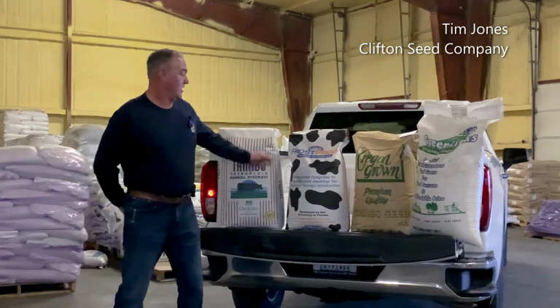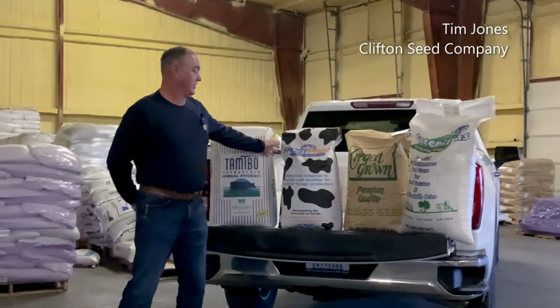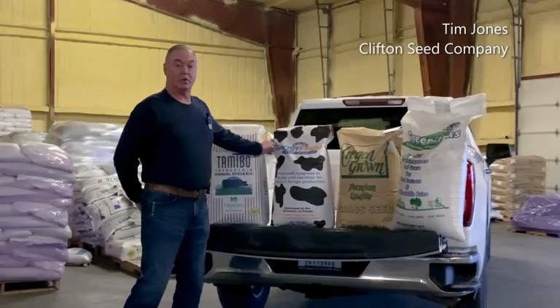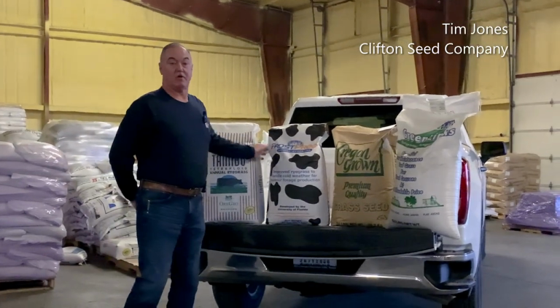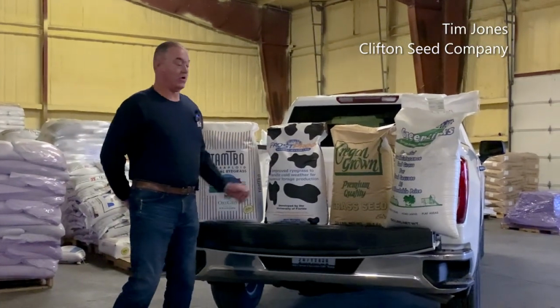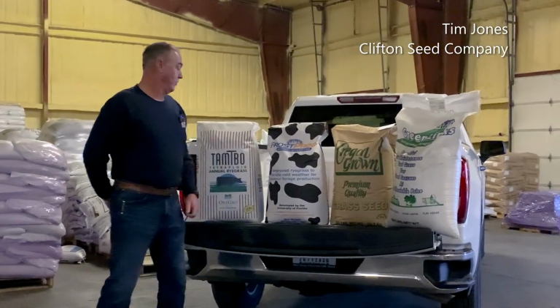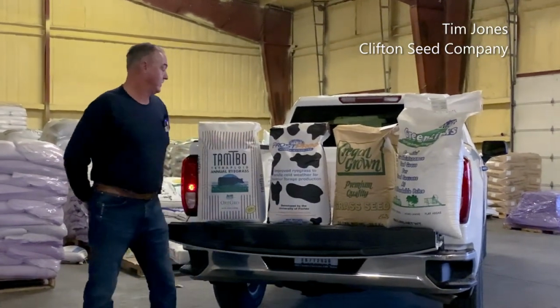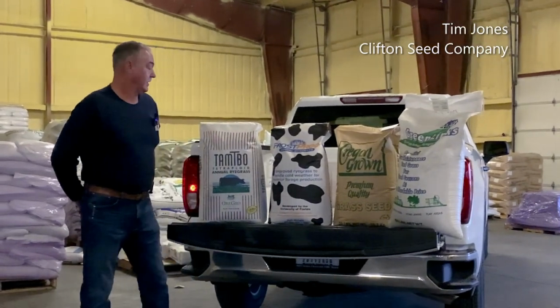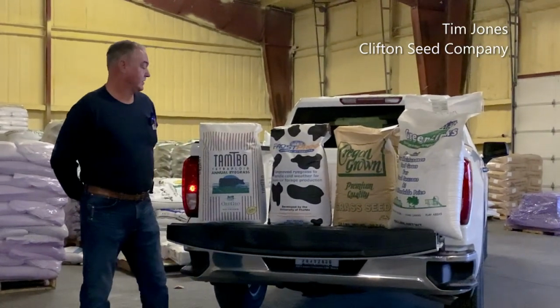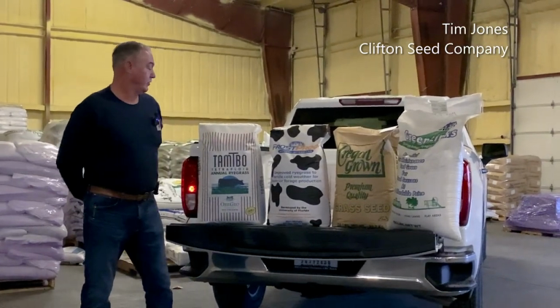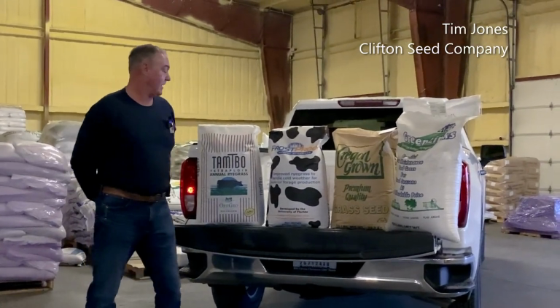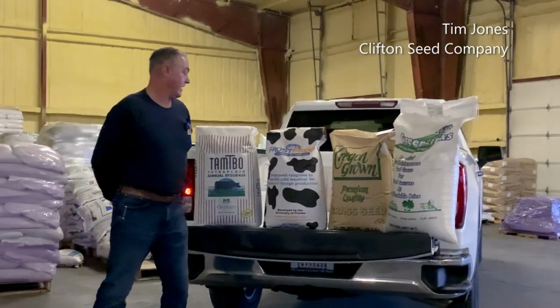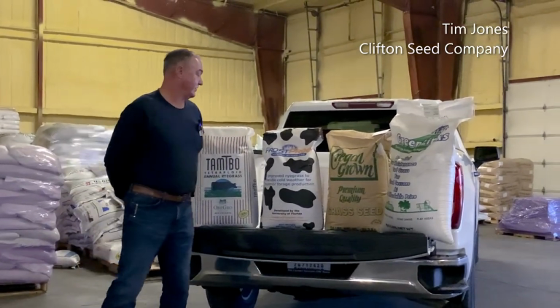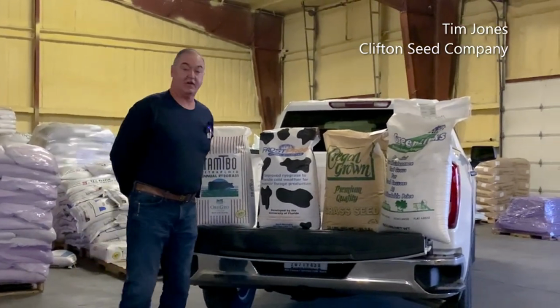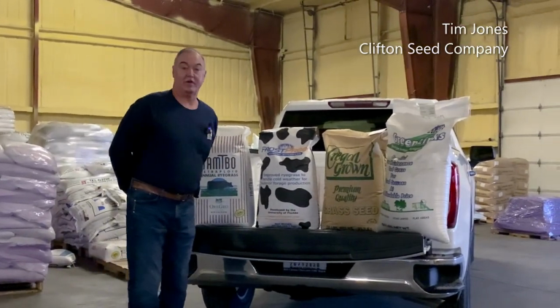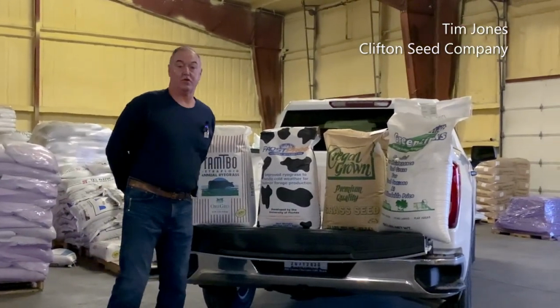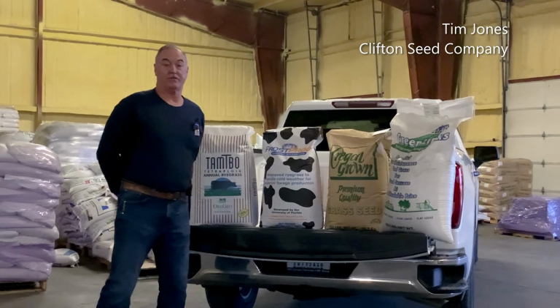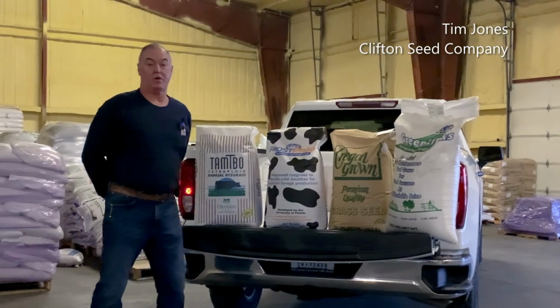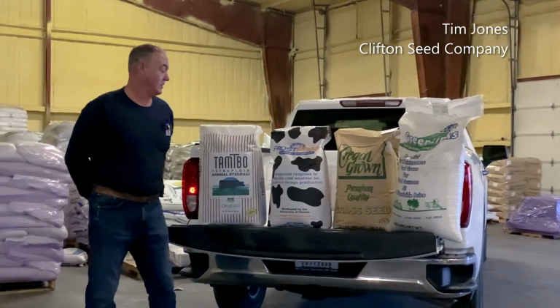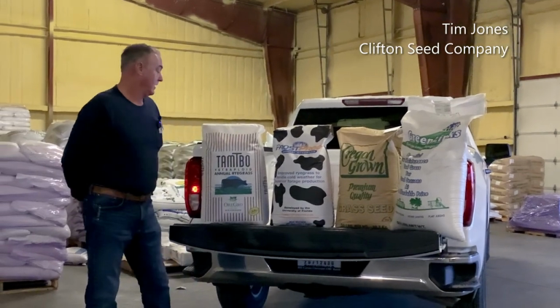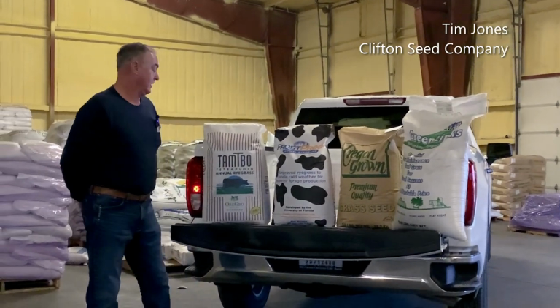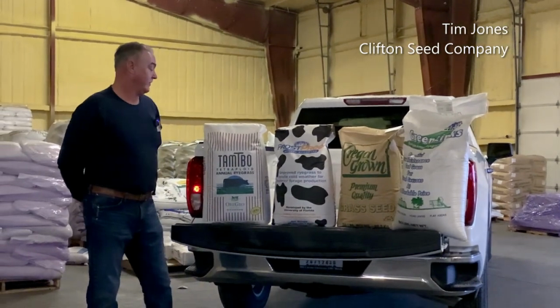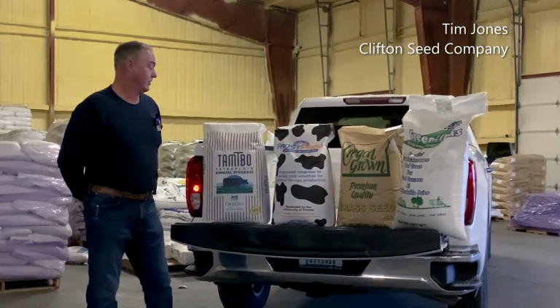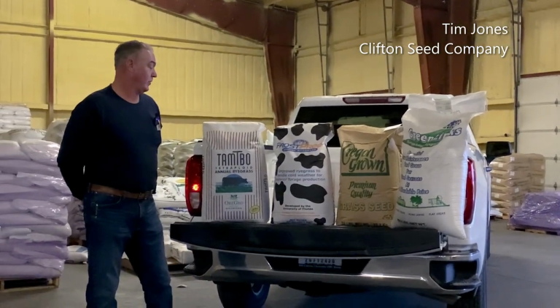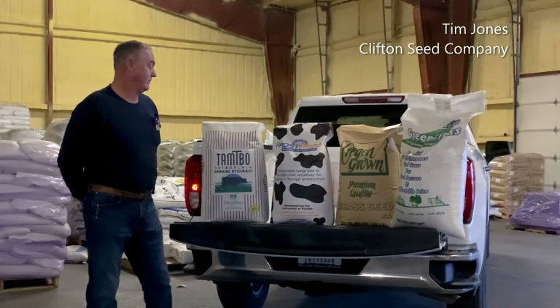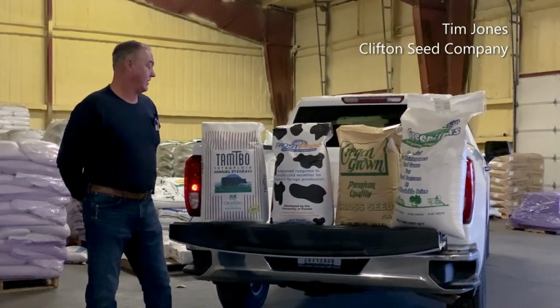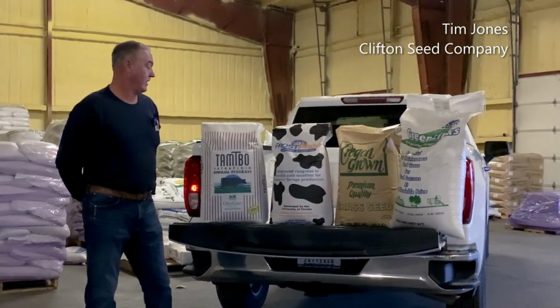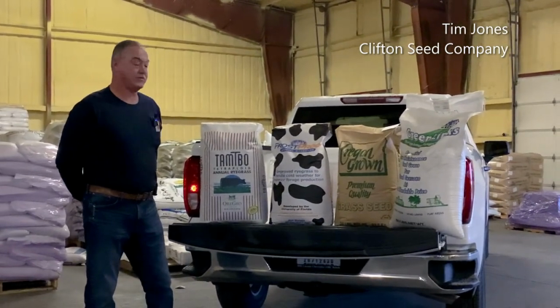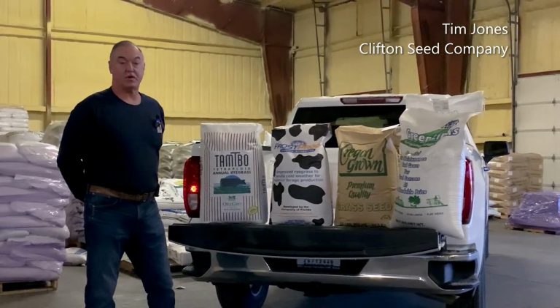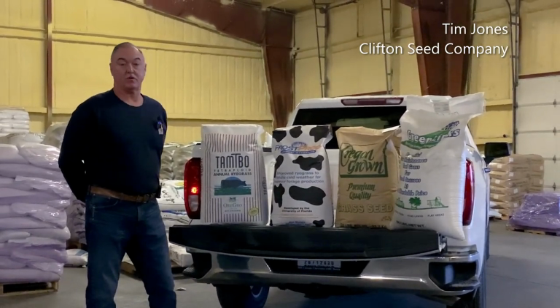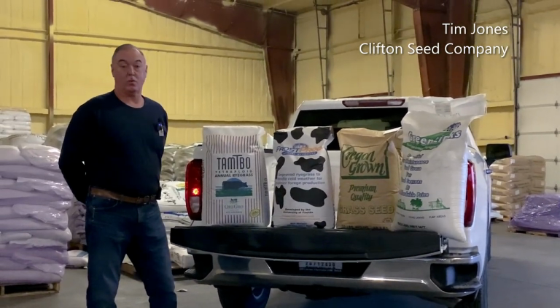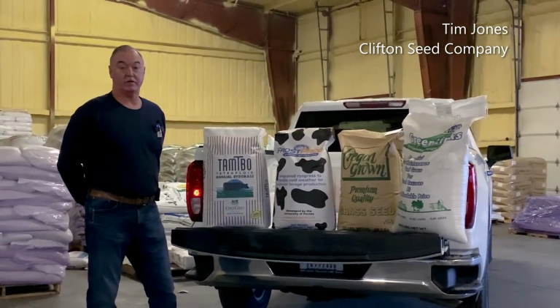Our diploid is called Frostproof. It is an improved ryegrass. It was developed by the University of Florida. It is a very good diploid ryegrass to handle cold weather.